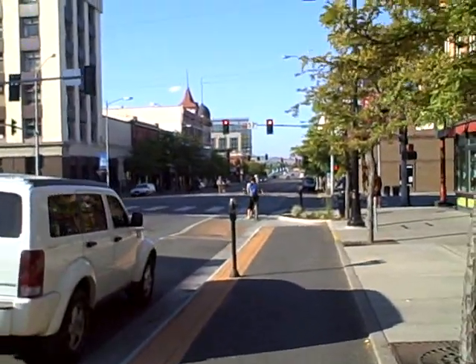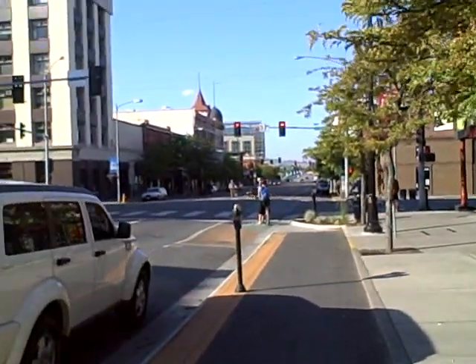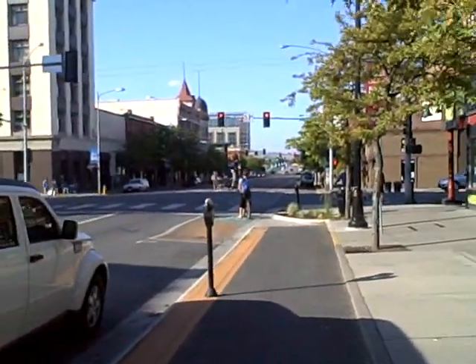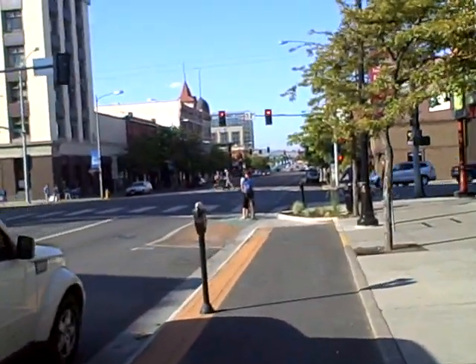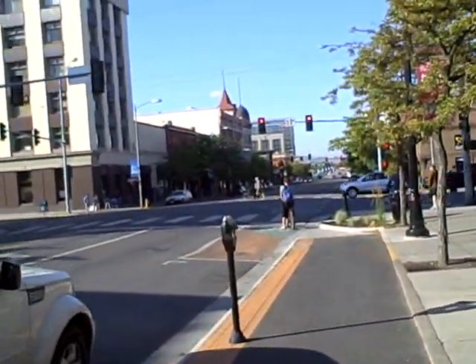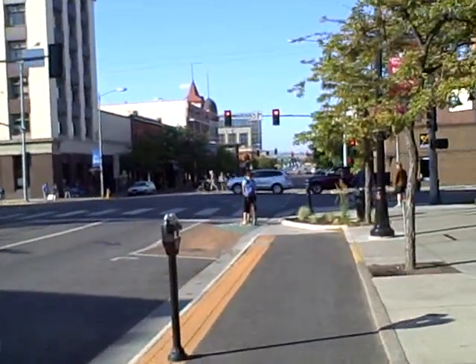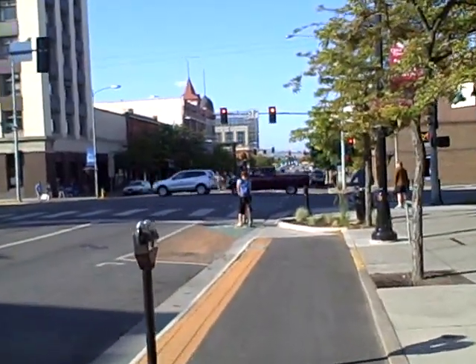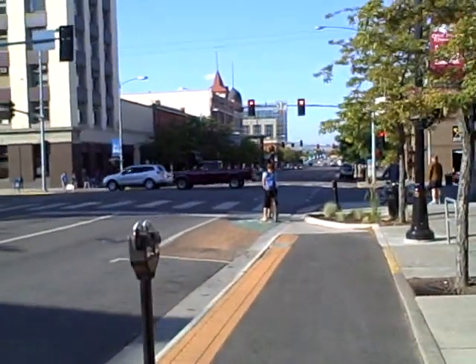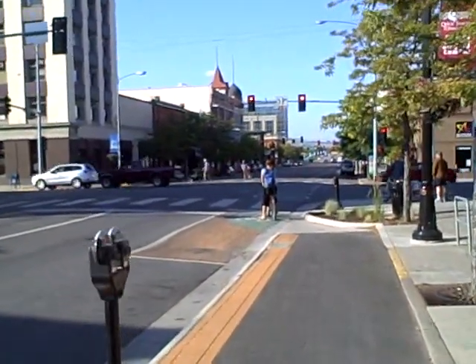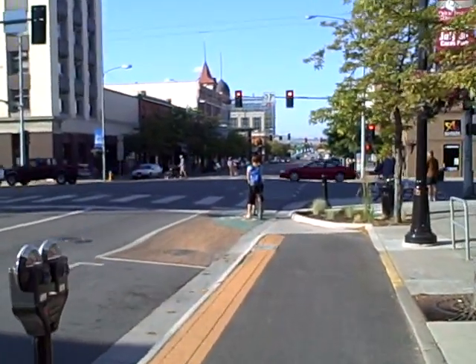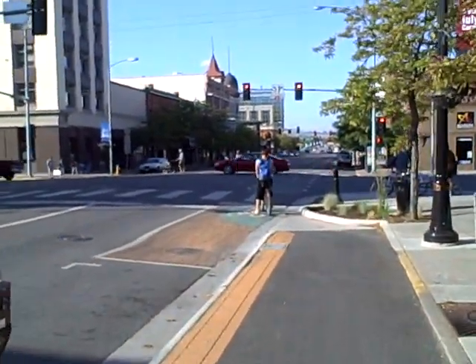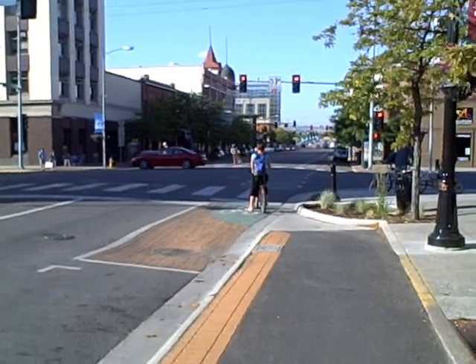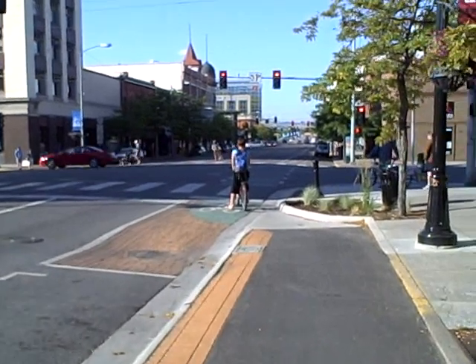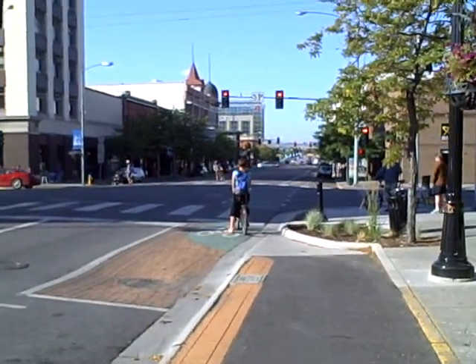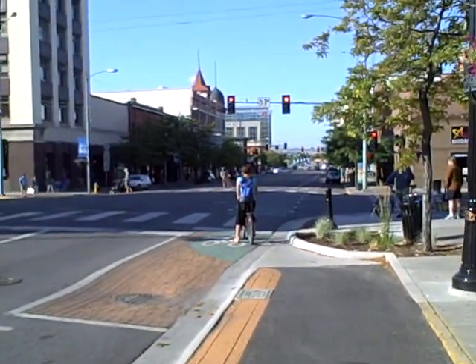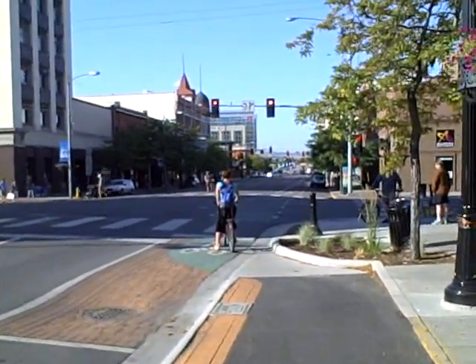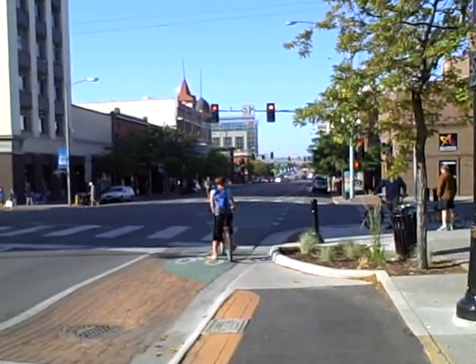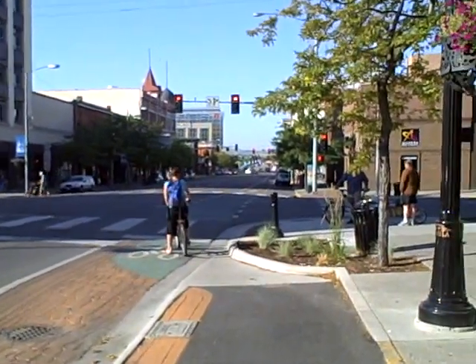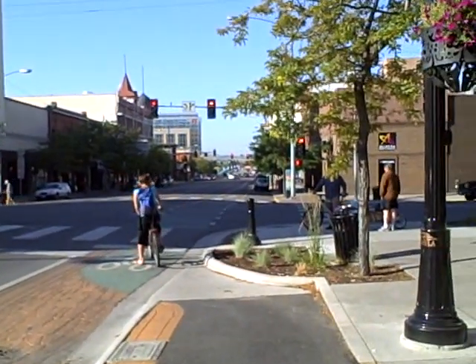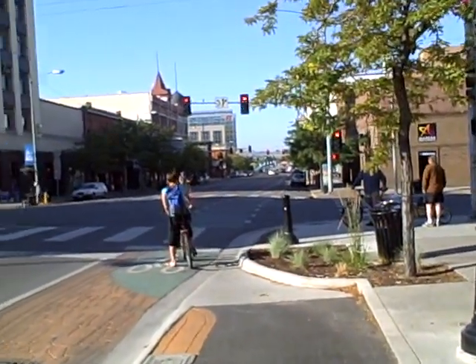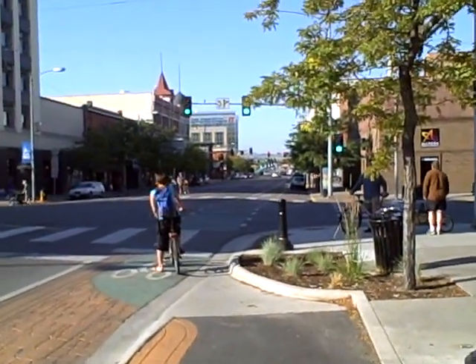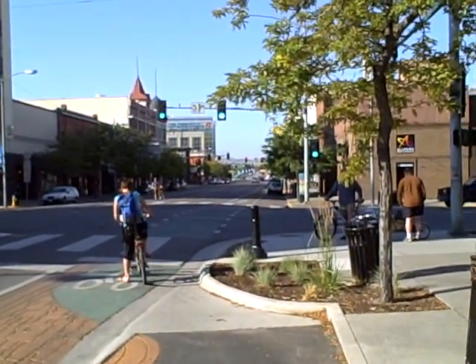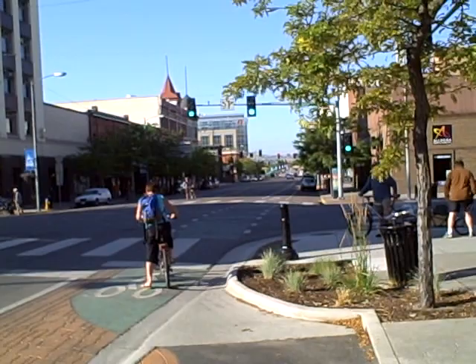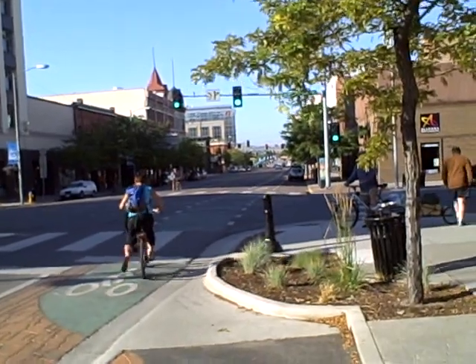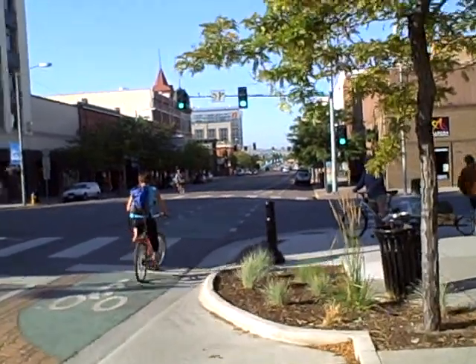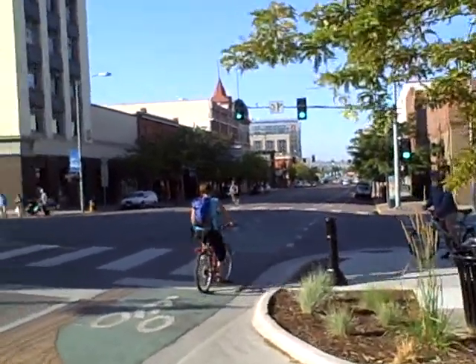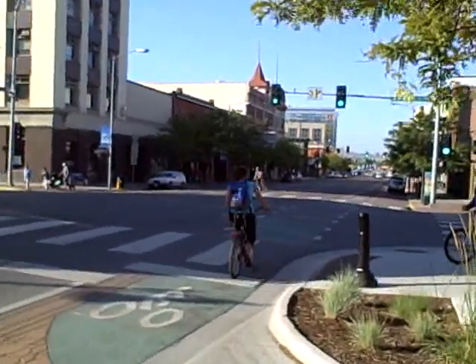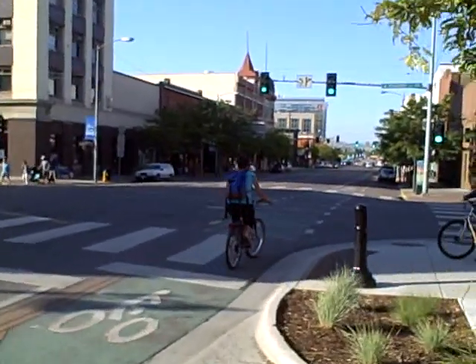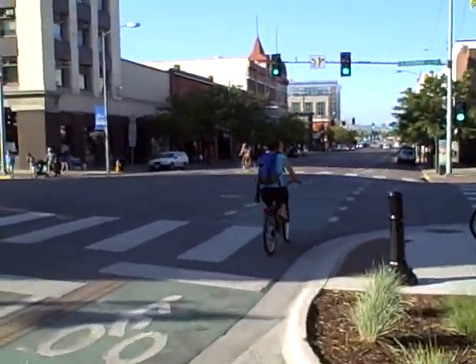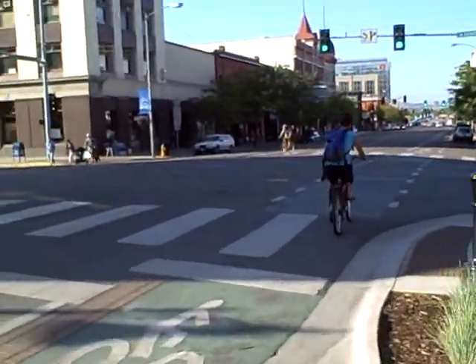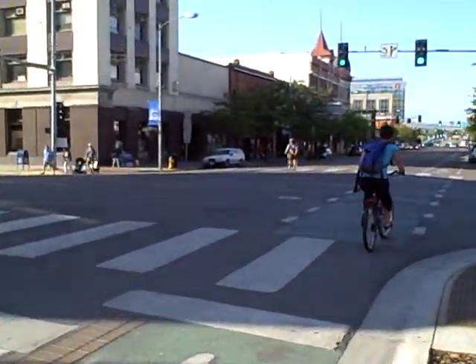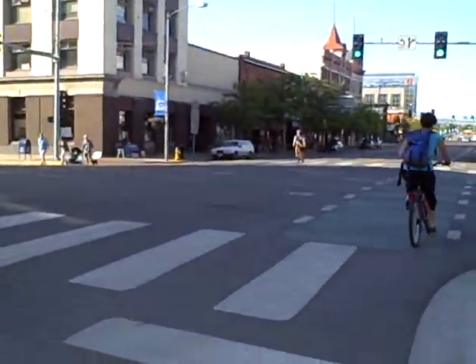Ideally, this could be a single-lane roundabout, and Broadway, the cross street, would need to go from four lanes to three — a road diet or a conversion of sorts — which has been done twice in Missoula, very successfully.